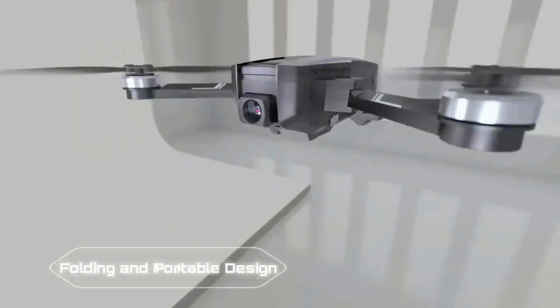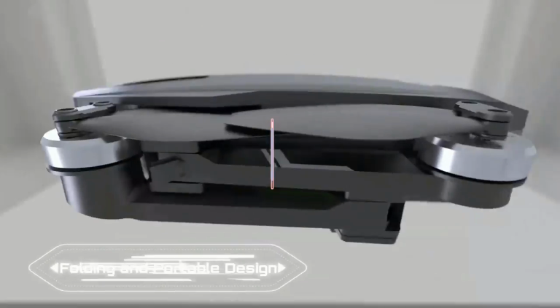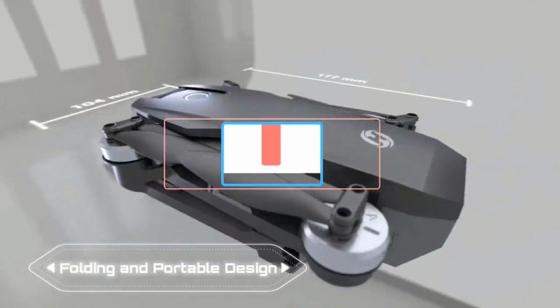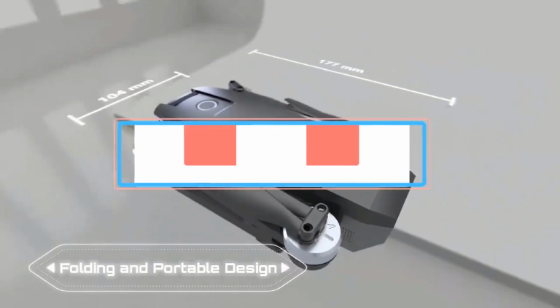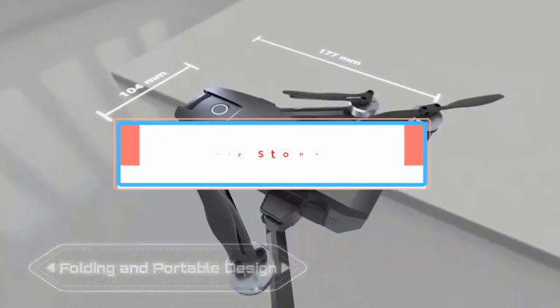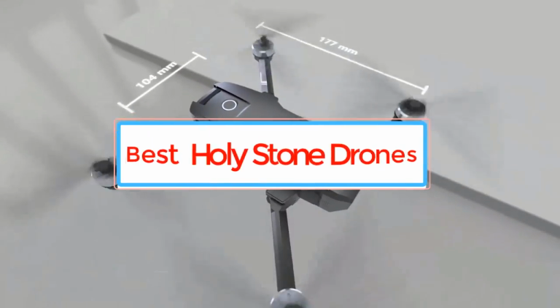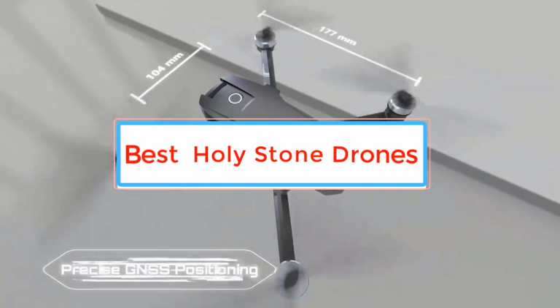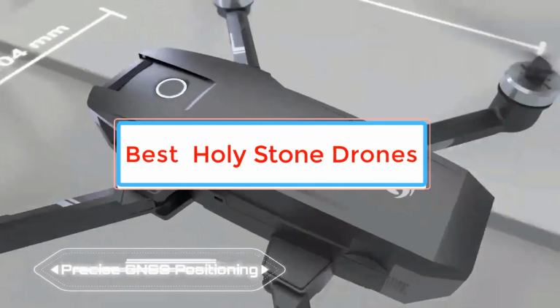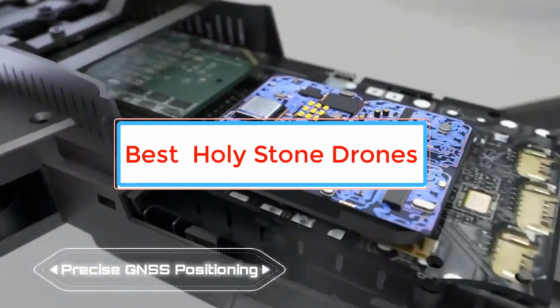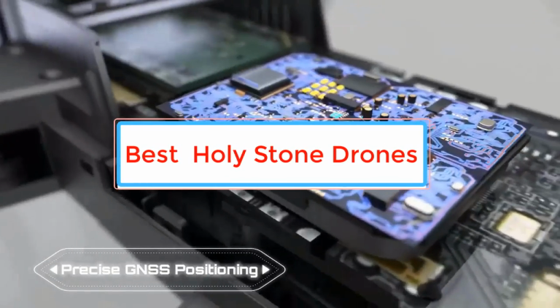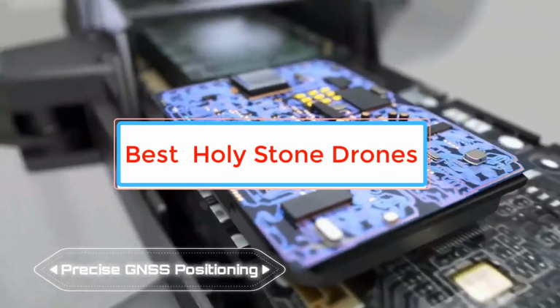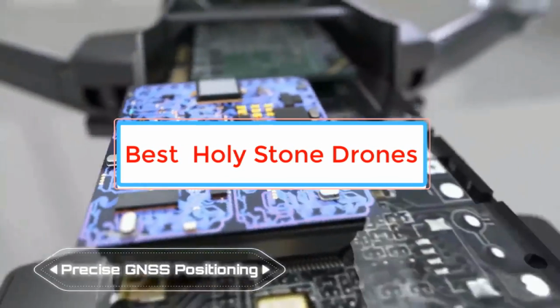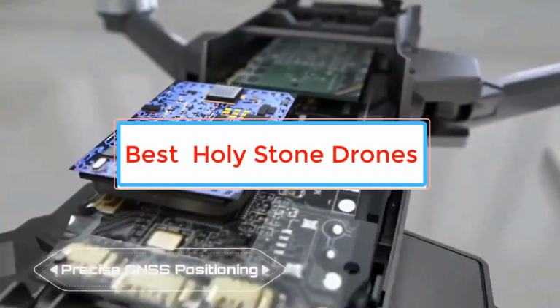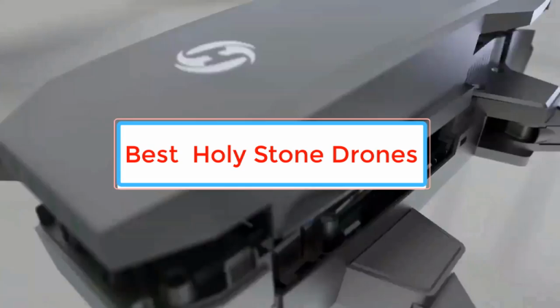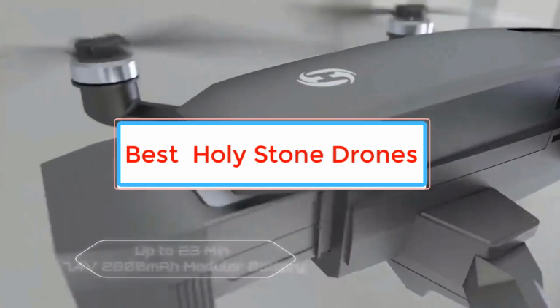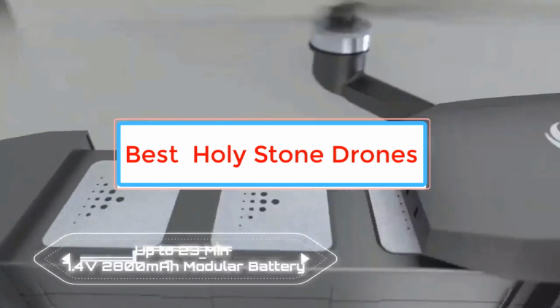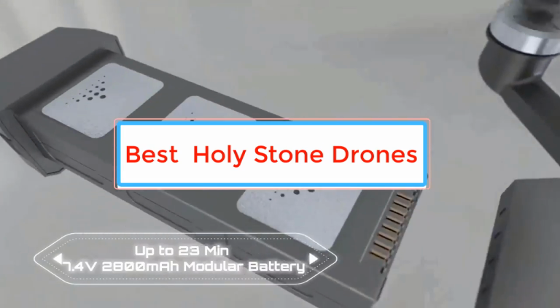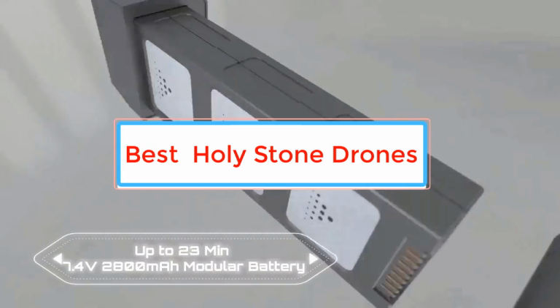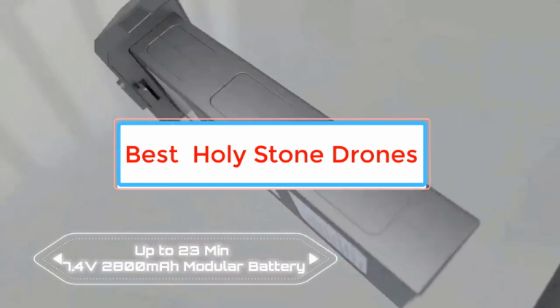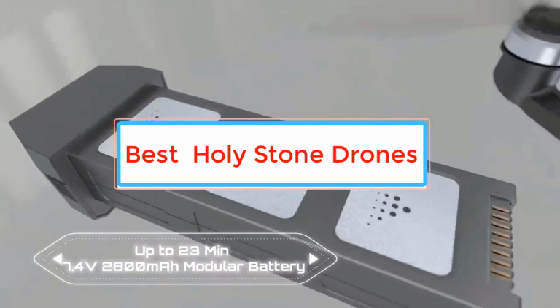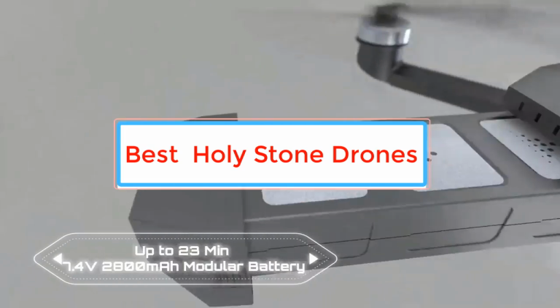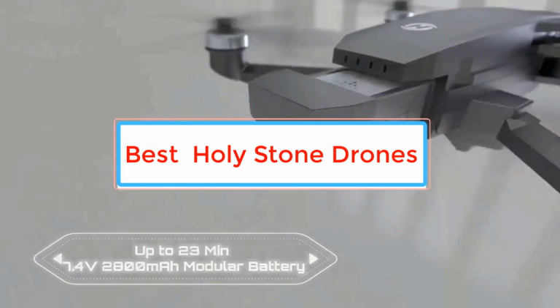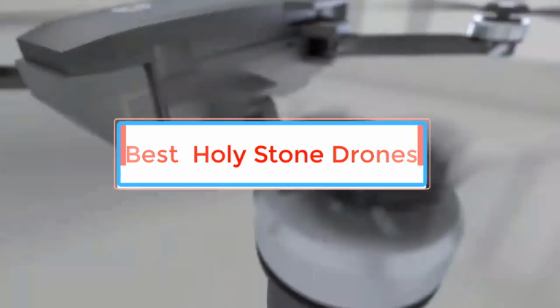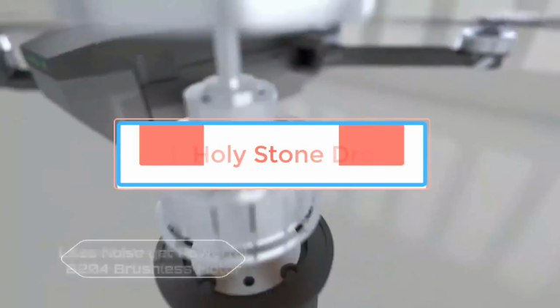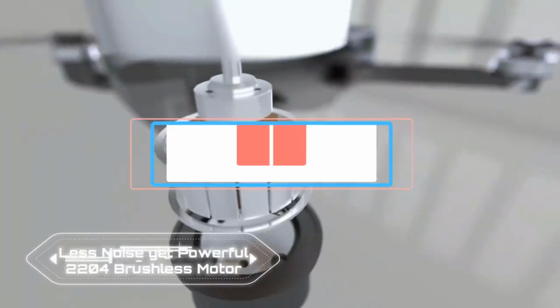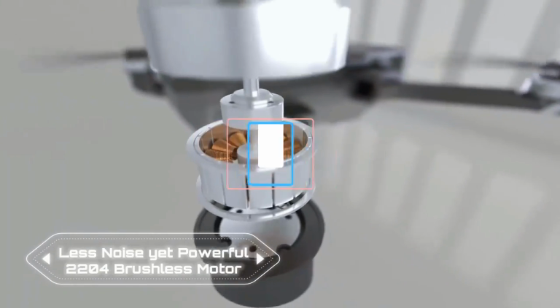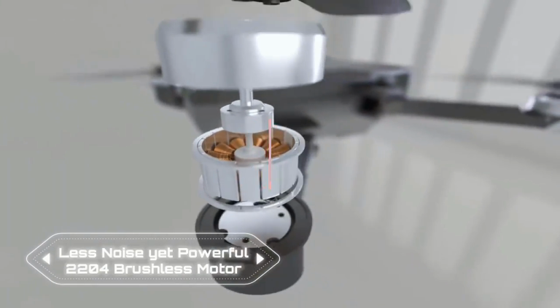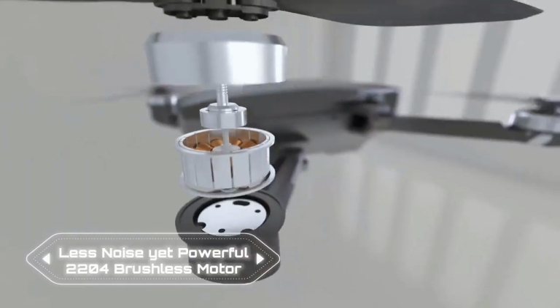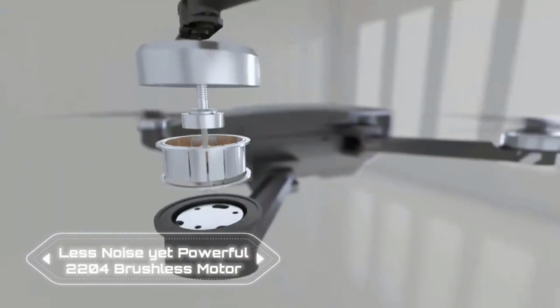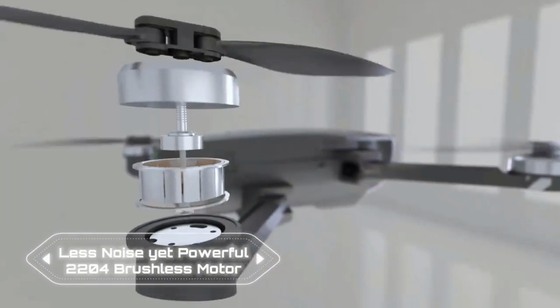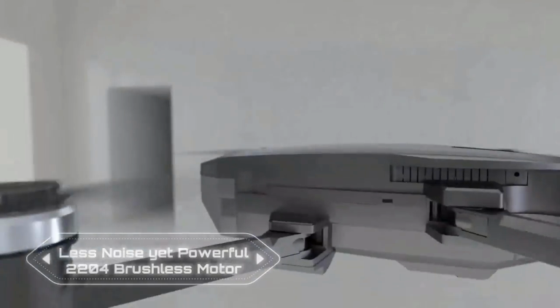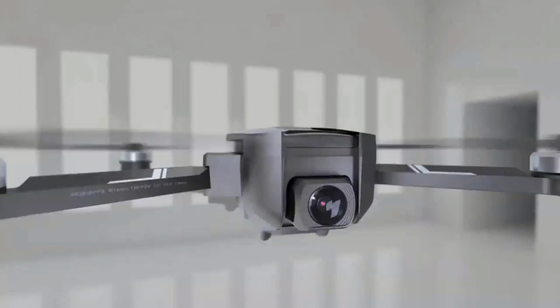The best Holy Stone drones for beginners have been reviewed here, with importance given to deep observation and user feedback. You can buy the best Holy Stone drone of your choice by knowing the details.